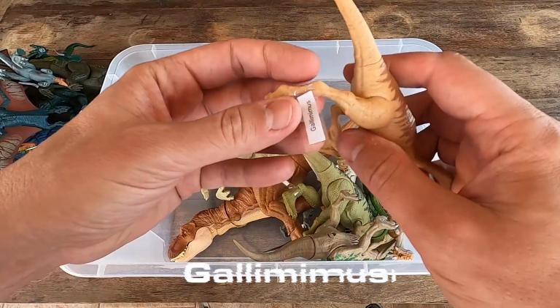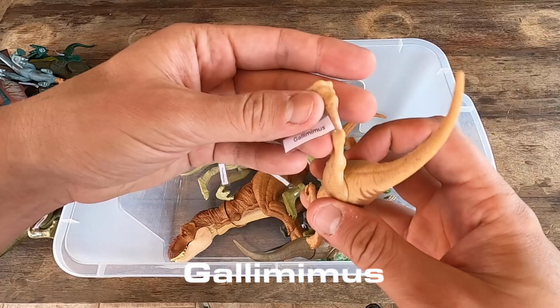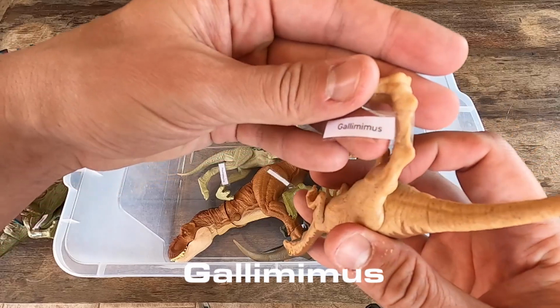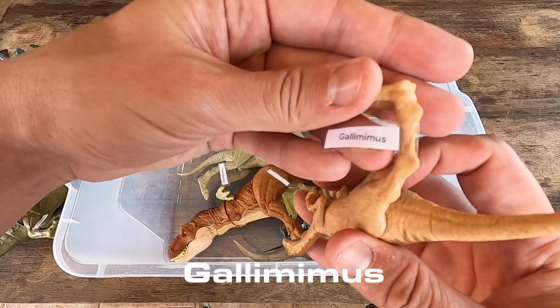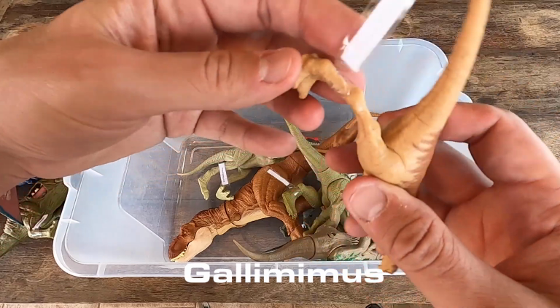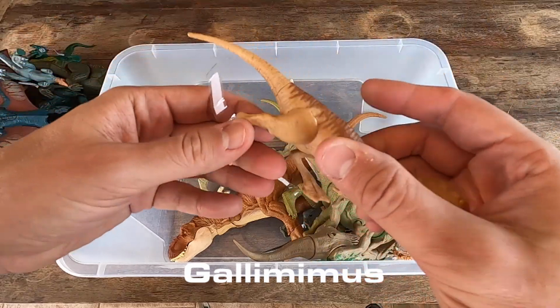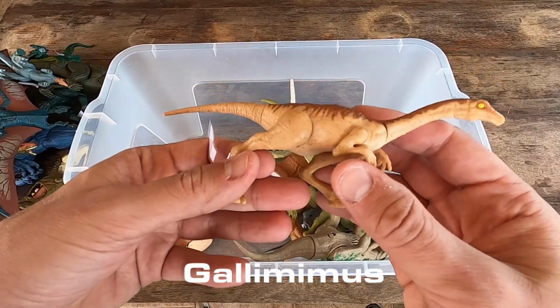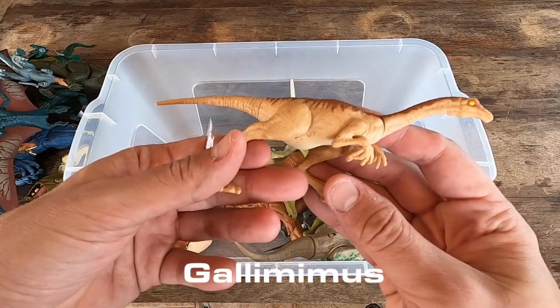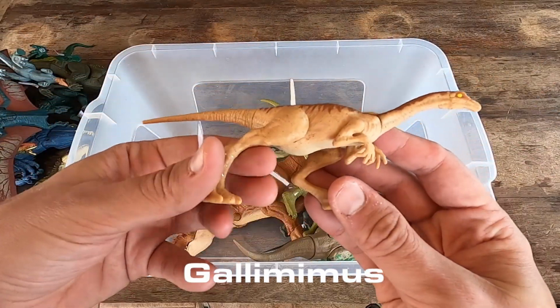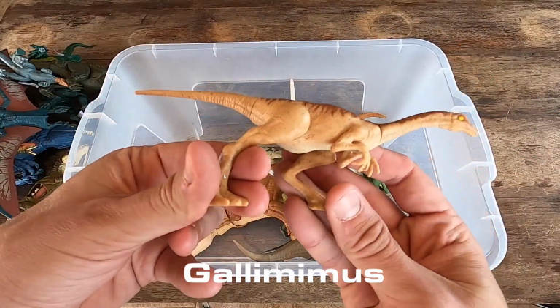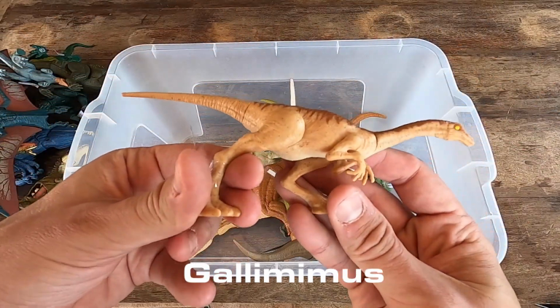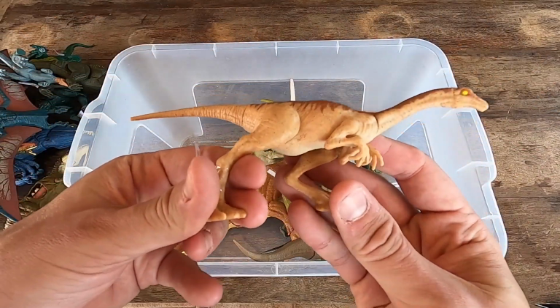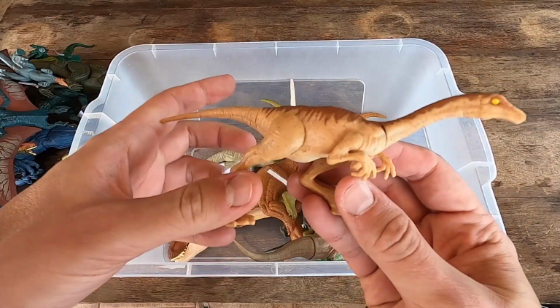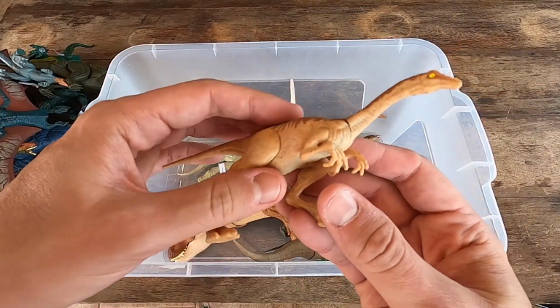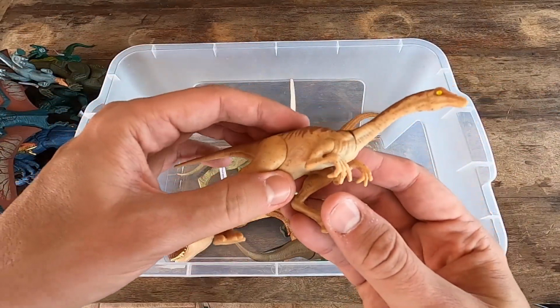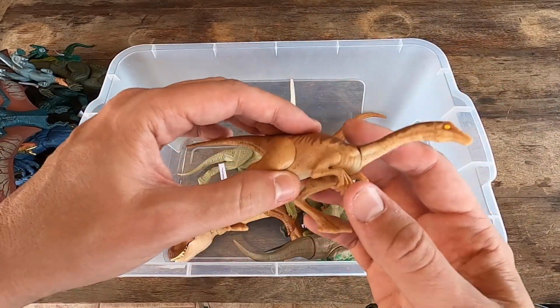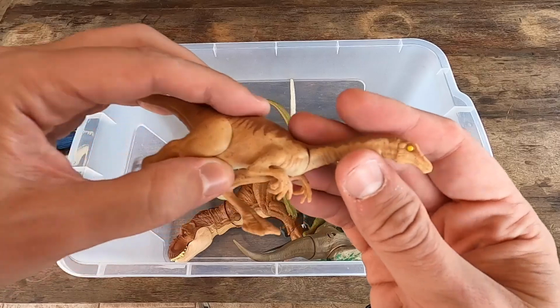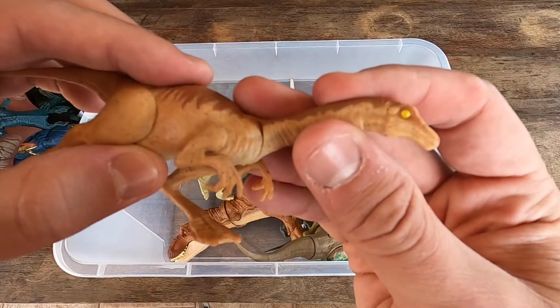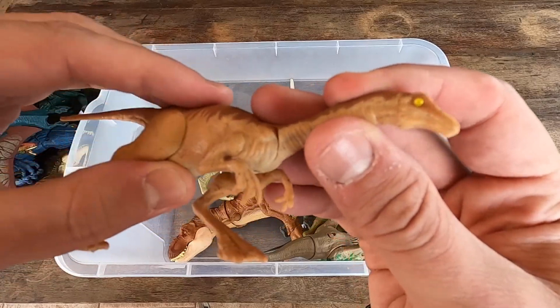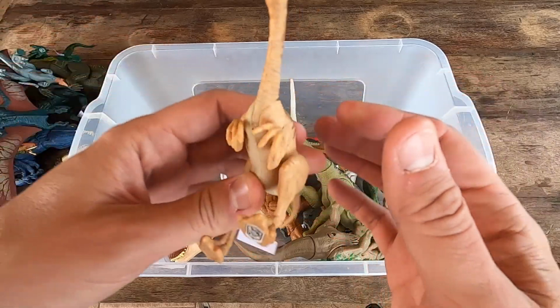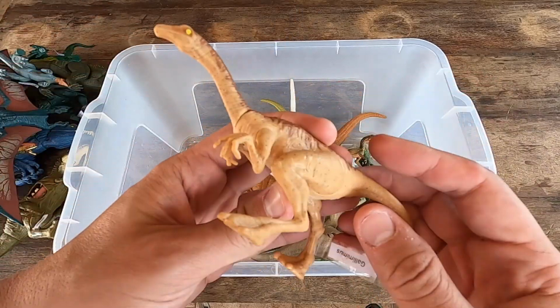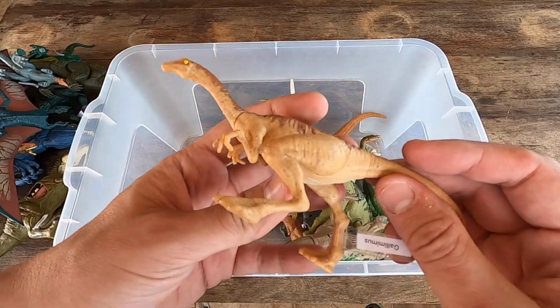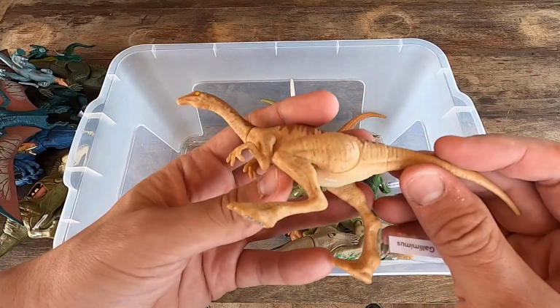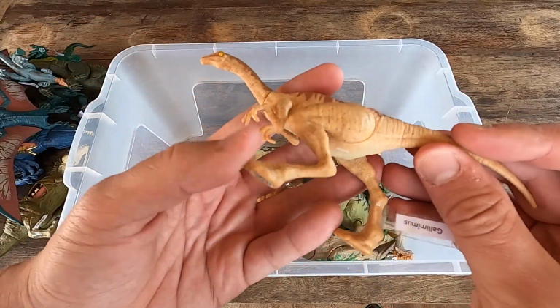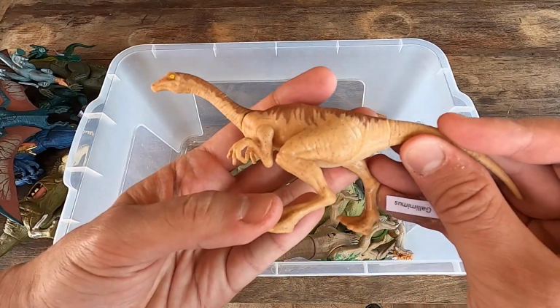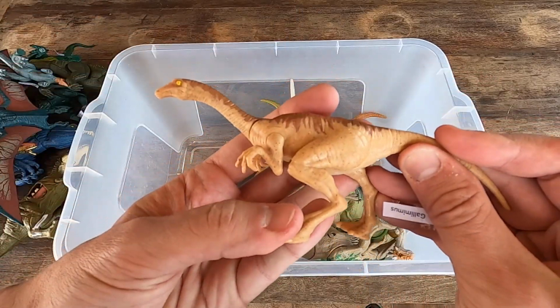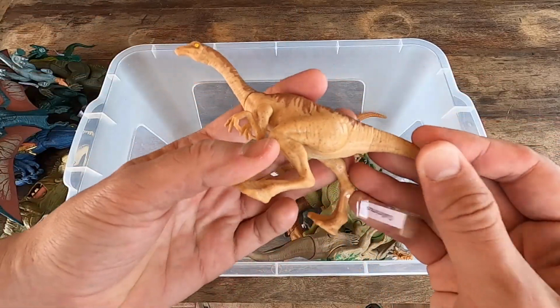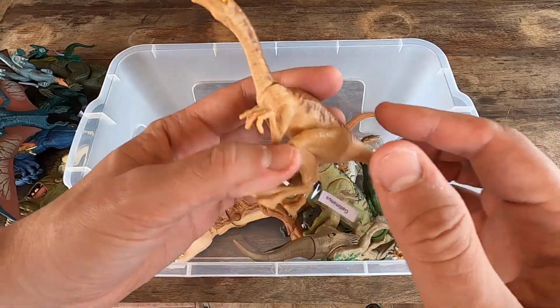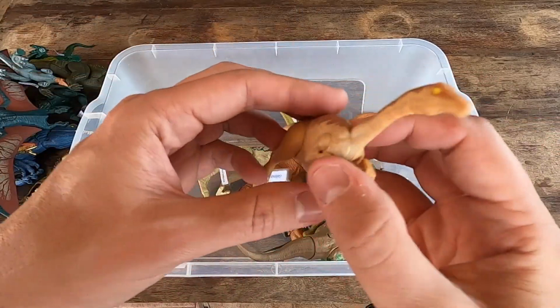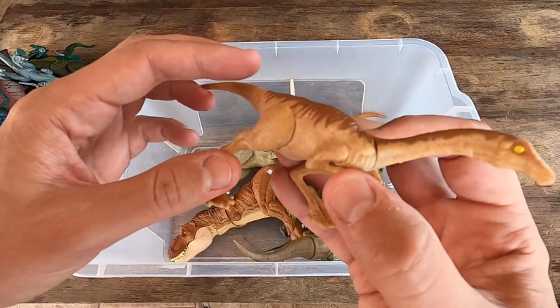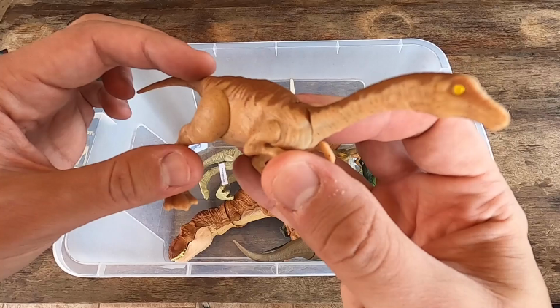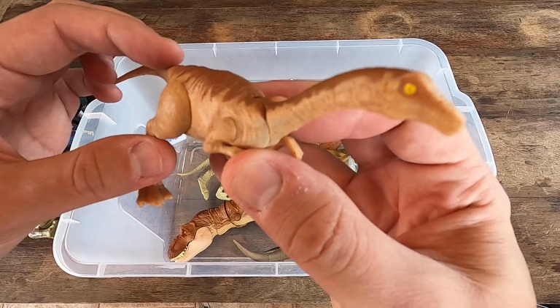Gallimimus, Gallimimus. I love this dinosaur, guys. So little but it's really beautiful, I think. What do you think, guys? Let's see Gallimimus in 3D.